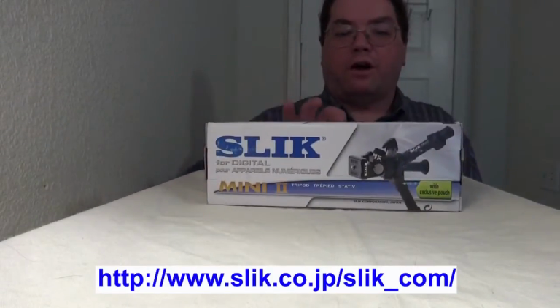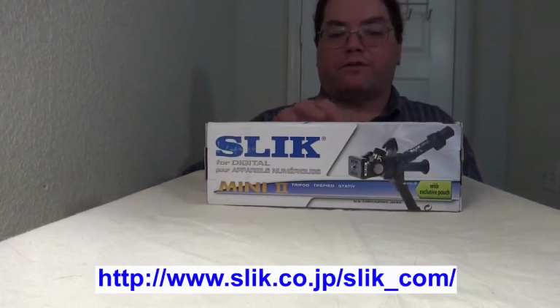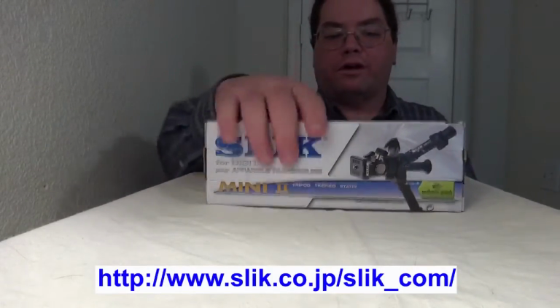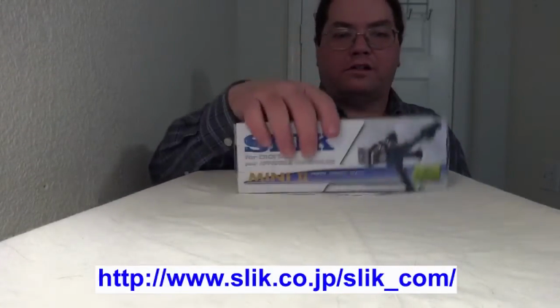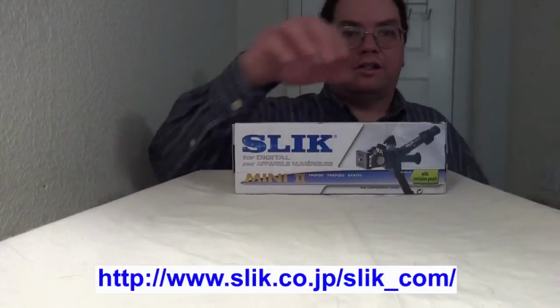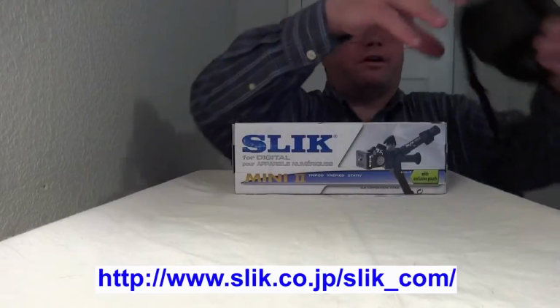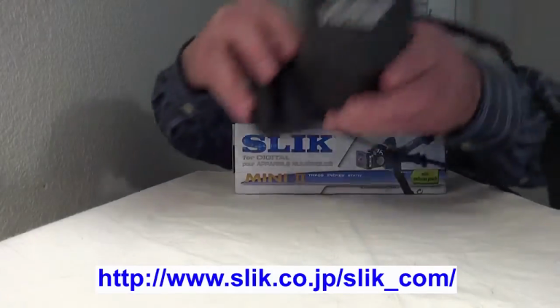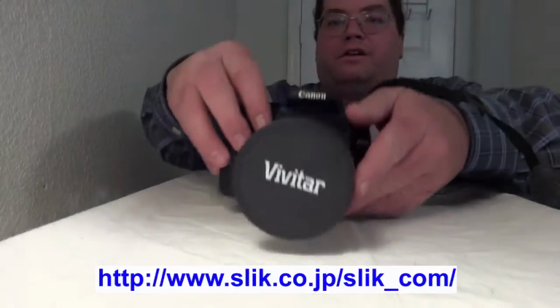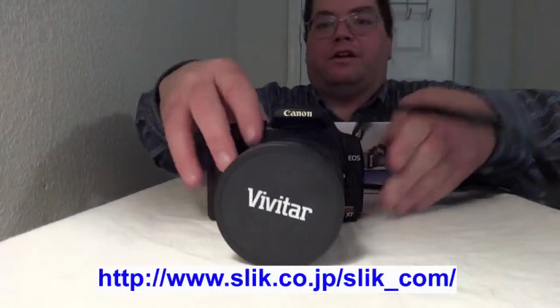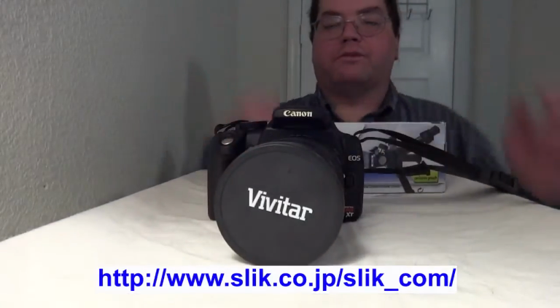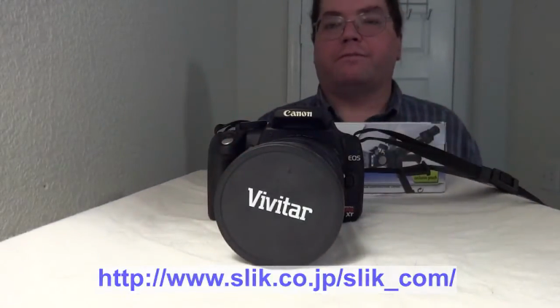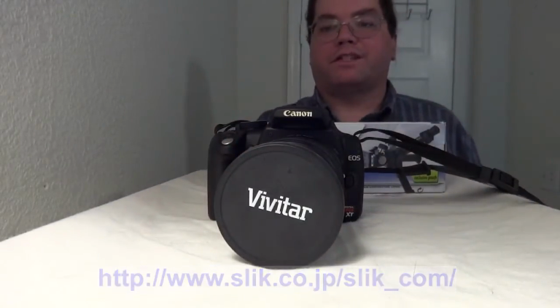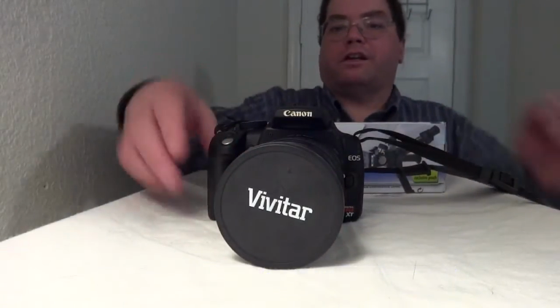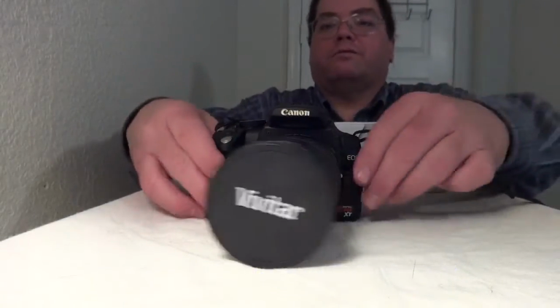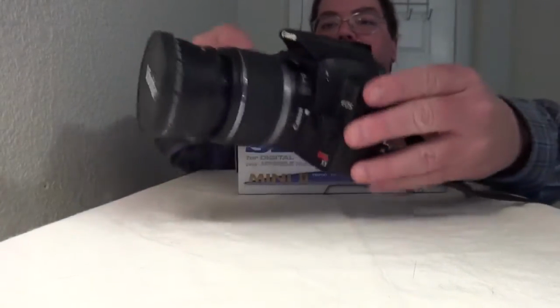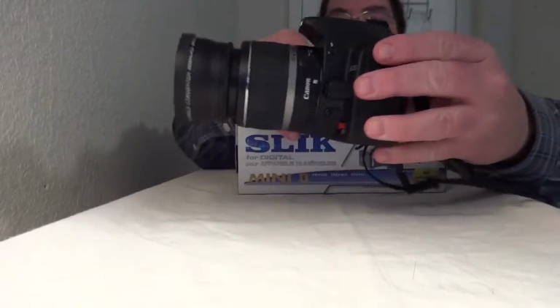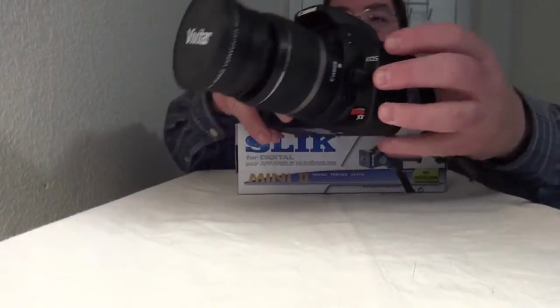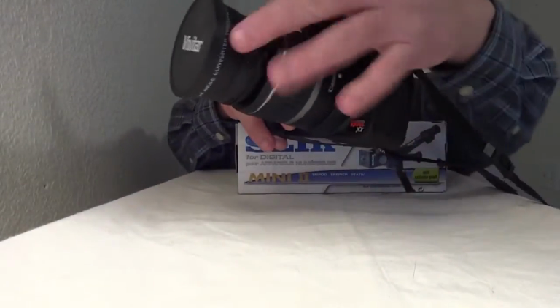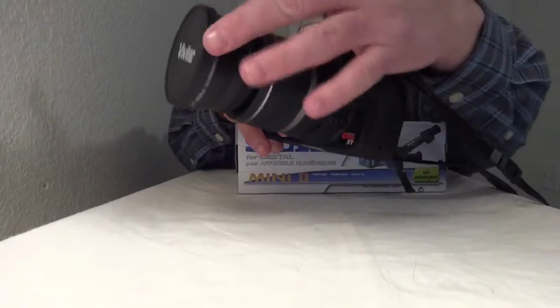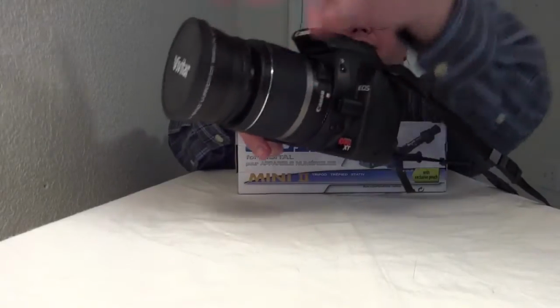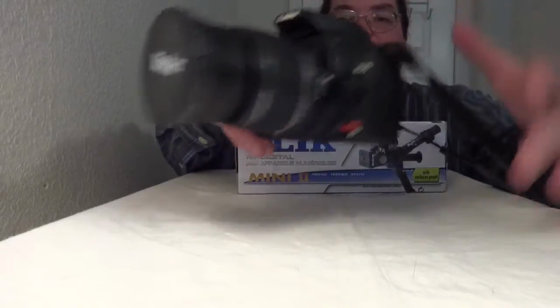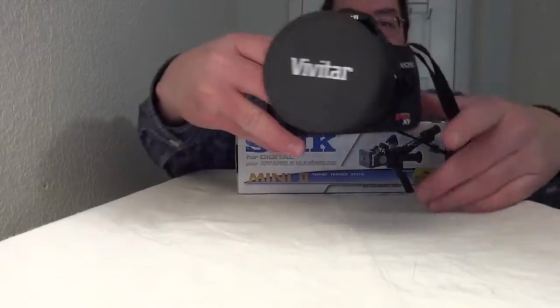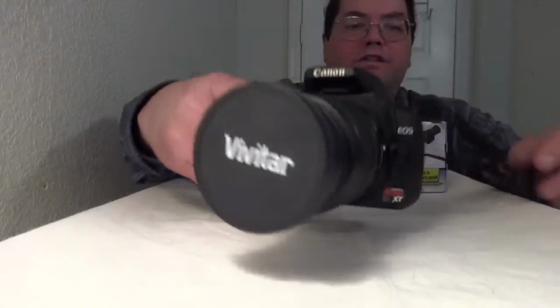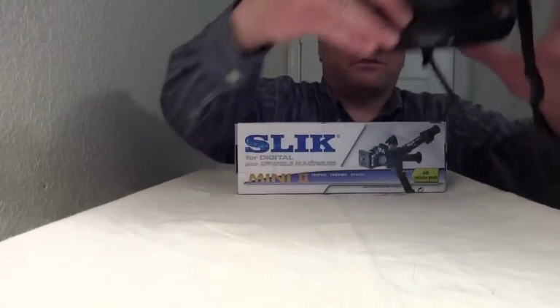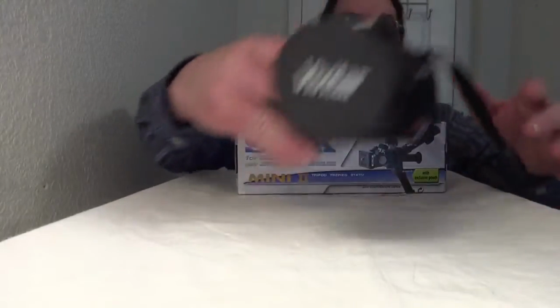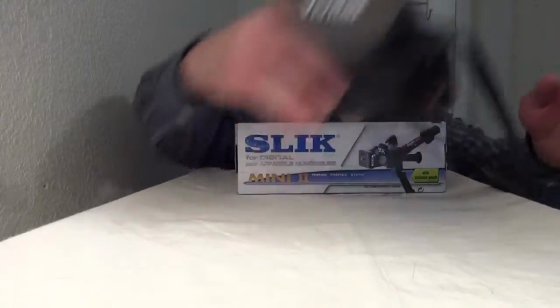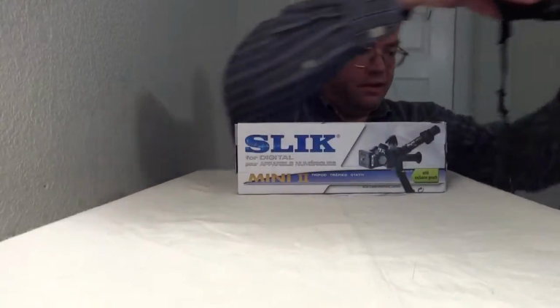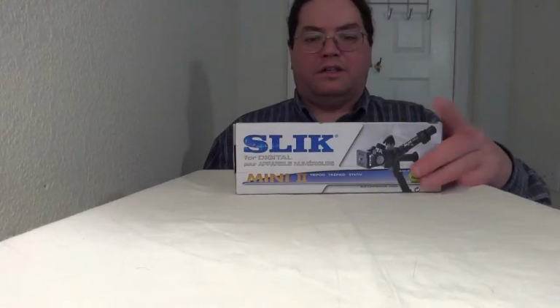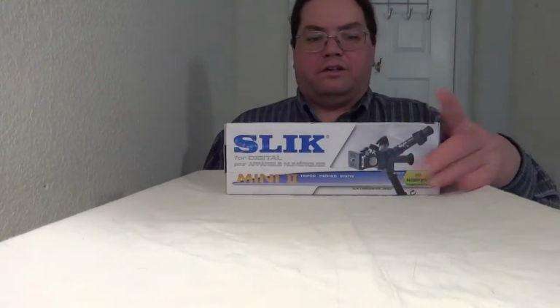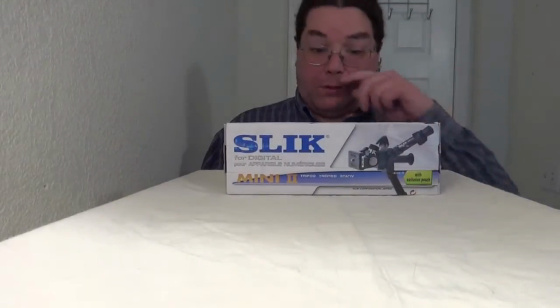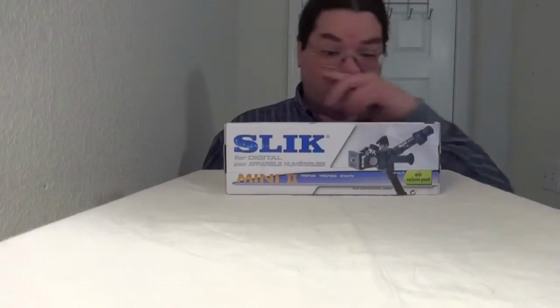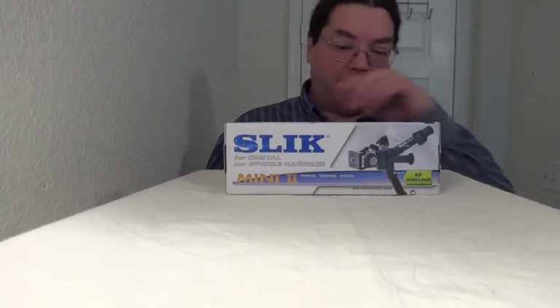I've been wanting one for a while because I wanted it to be able to fit my DSLR camera, which has a pretty good size lens on it — it's got a wide angle lens on there as well, so it's a little bit heavy. So we're going to unbox this in a minute.